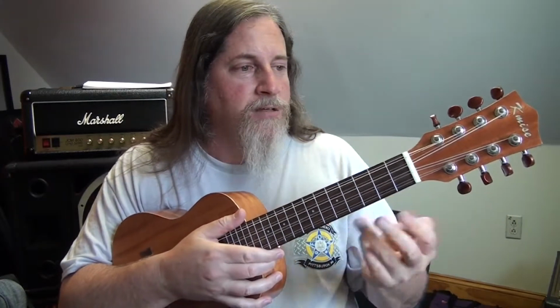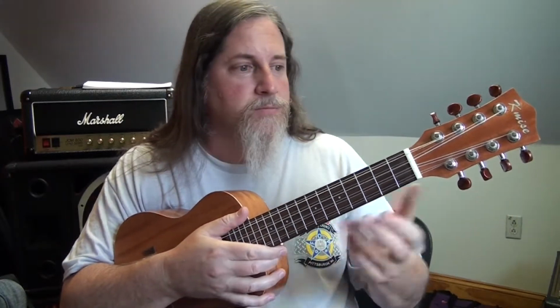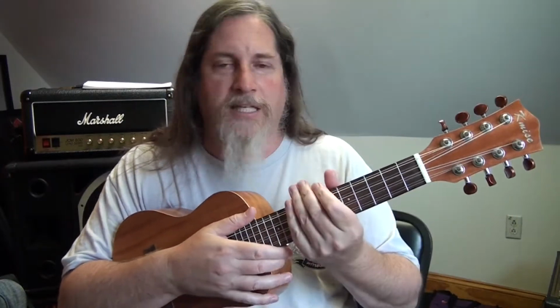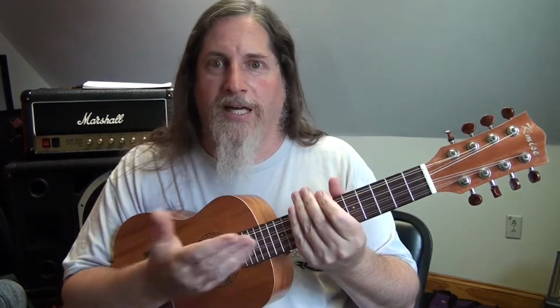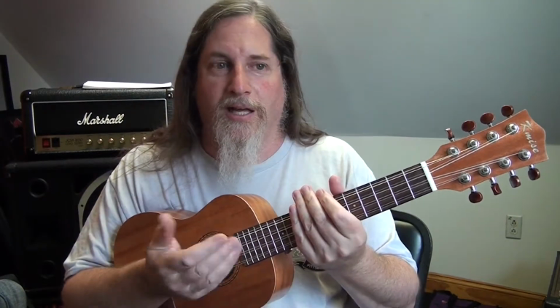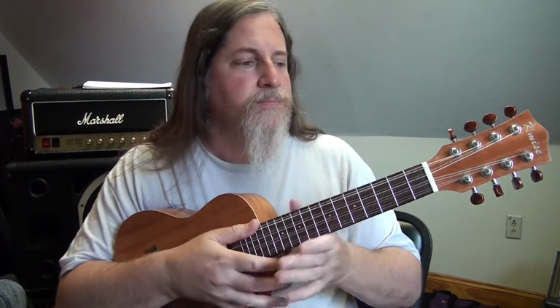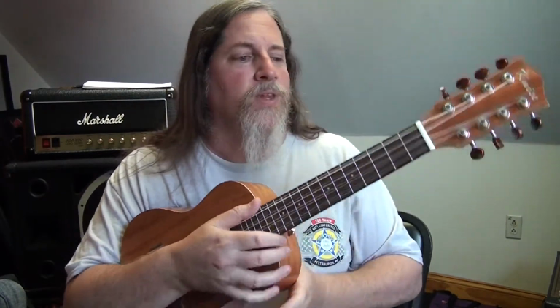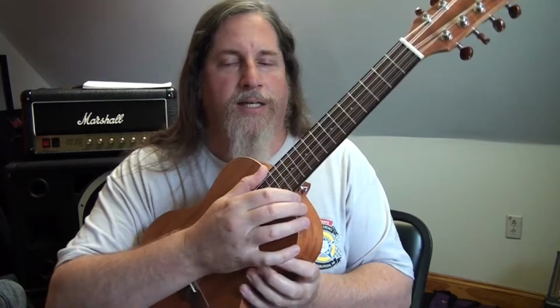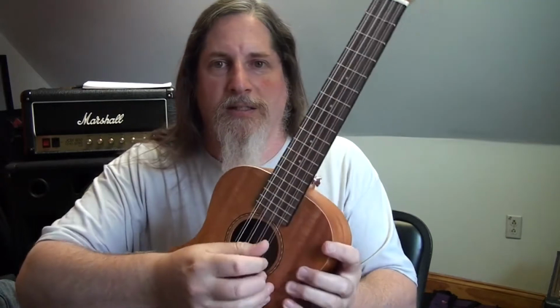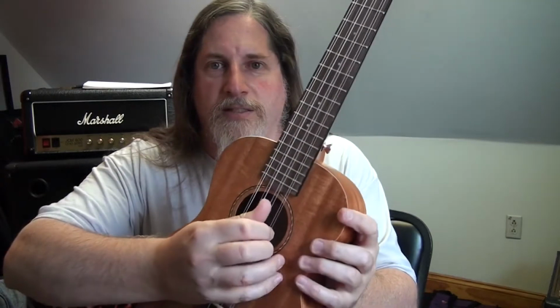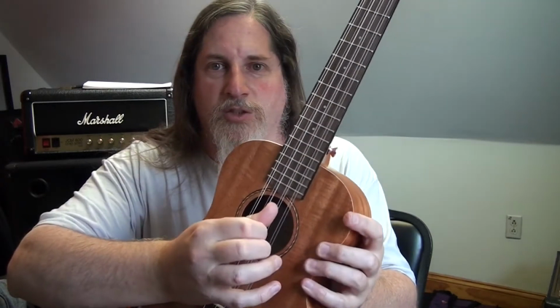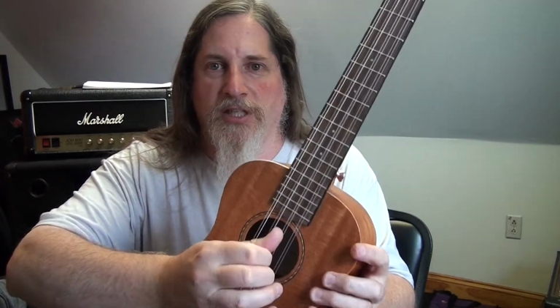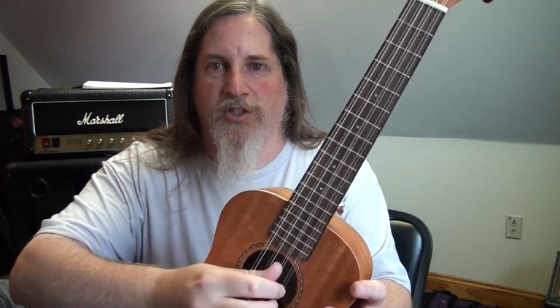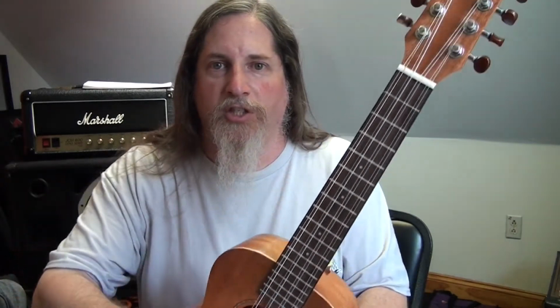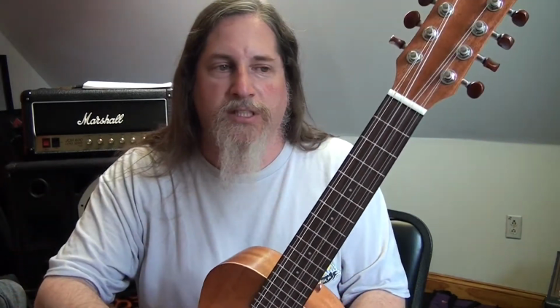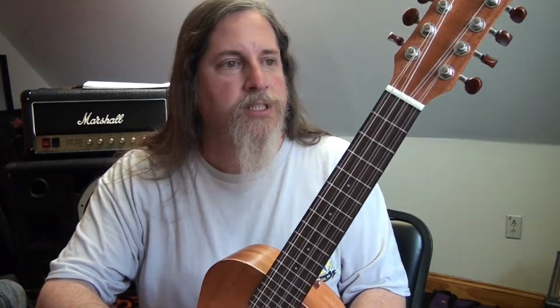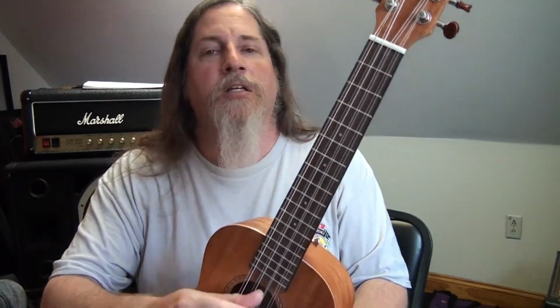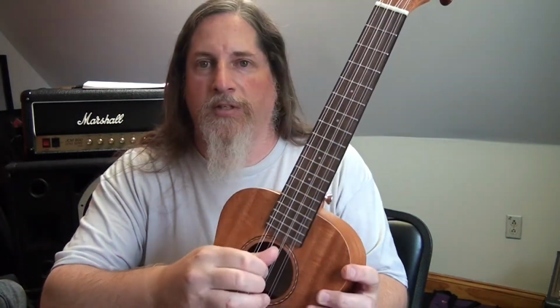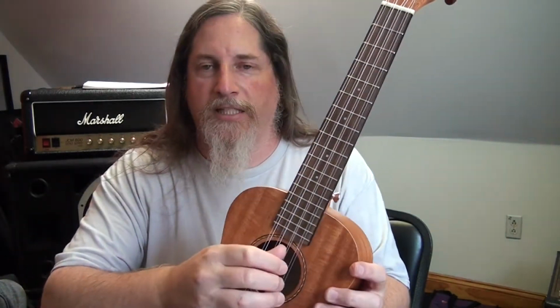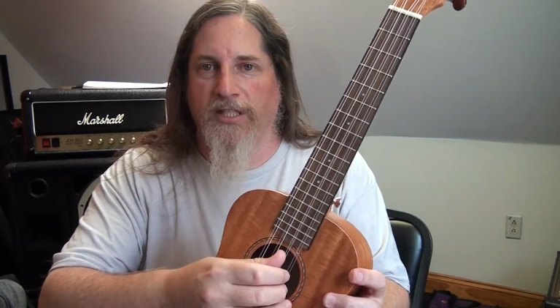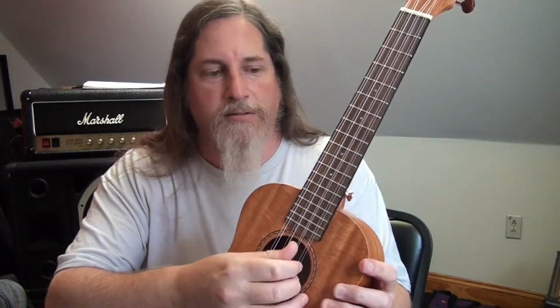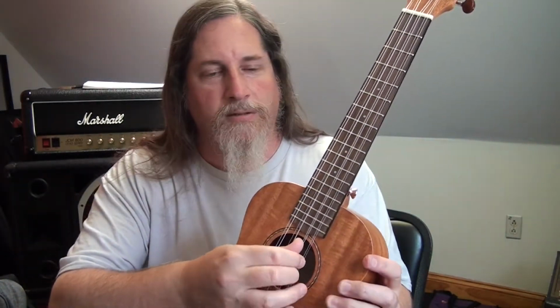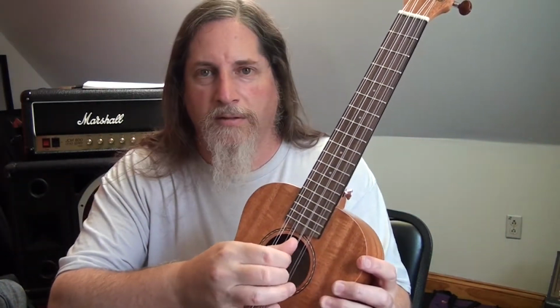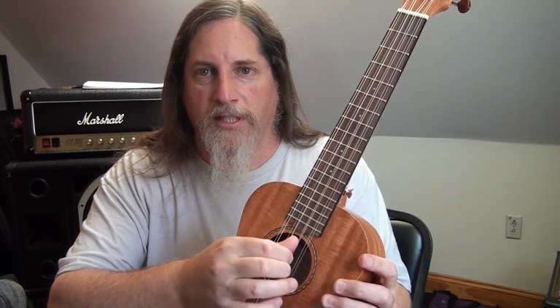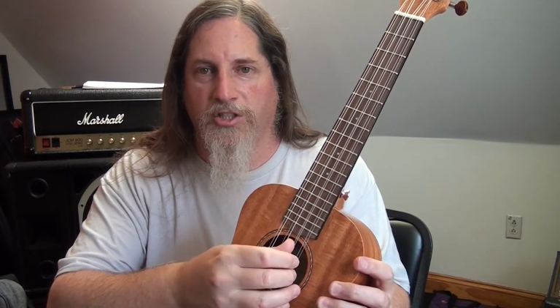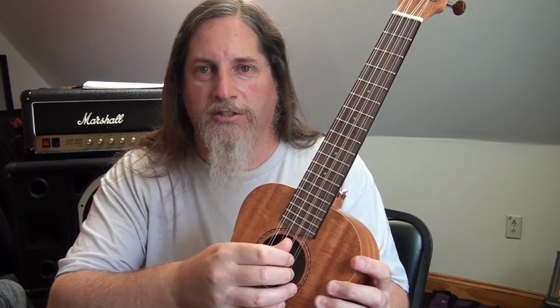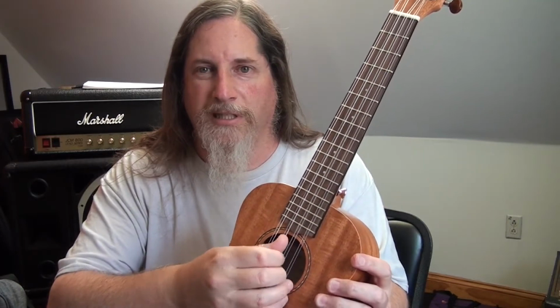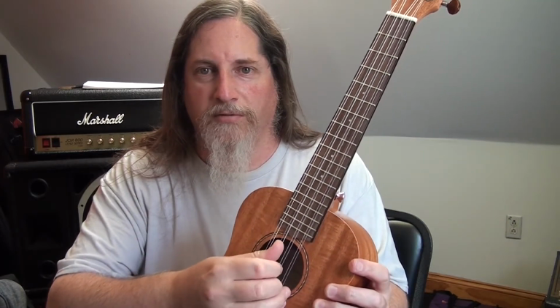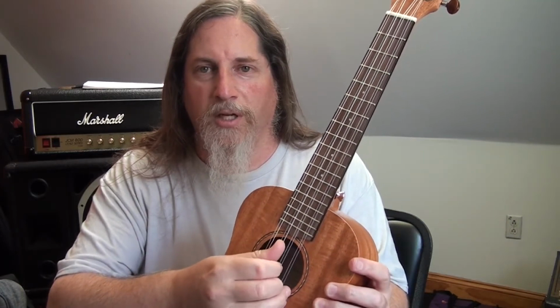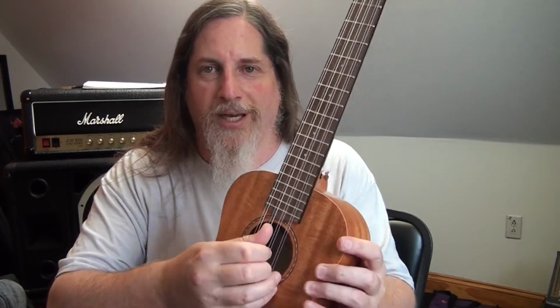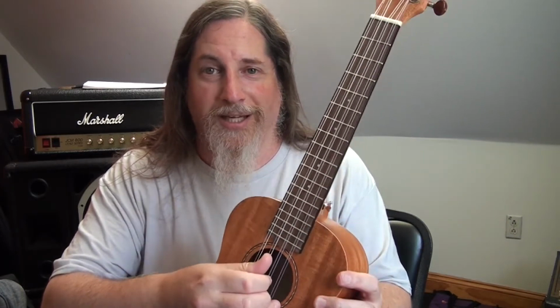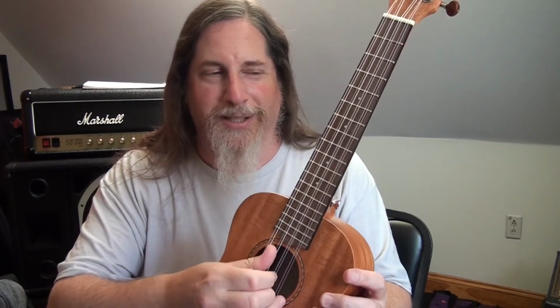The neck is also a little bit wider because of the eight strings instead of four, which helps too since I'm used to a bigger neck. I love it. These two strings are tuned in unisons, so the A string is just two A strings, slightly out of tune. I'll get to that in a second.